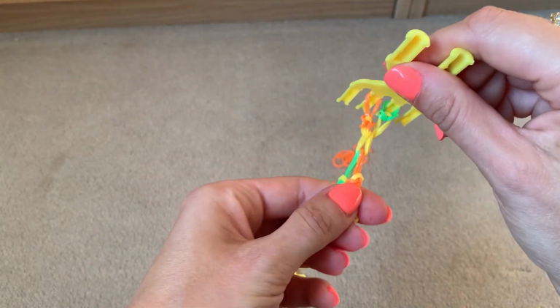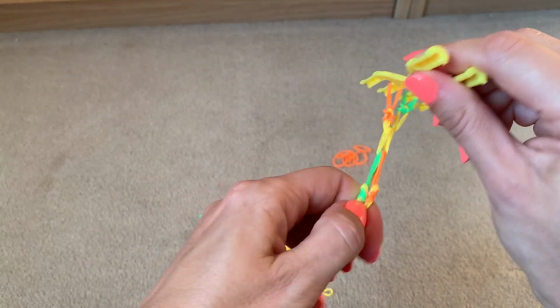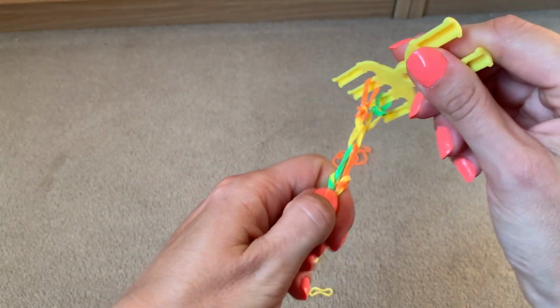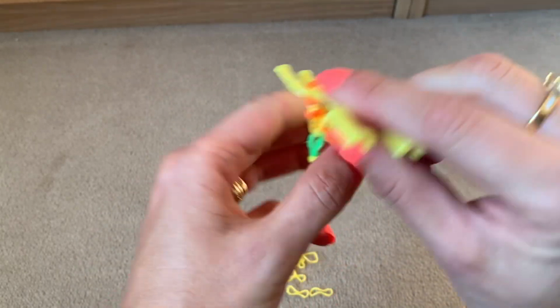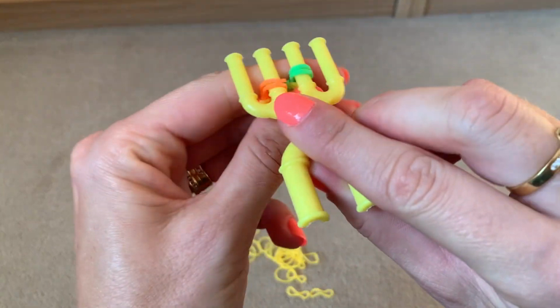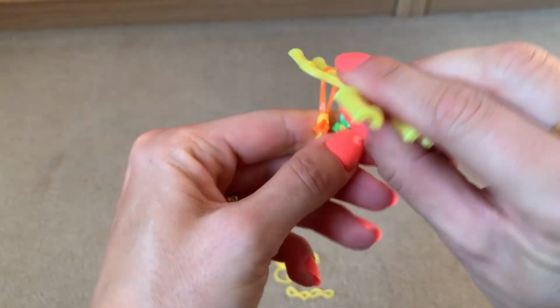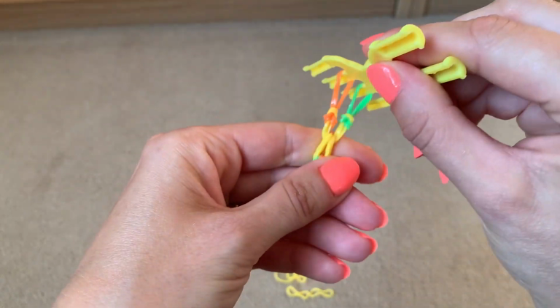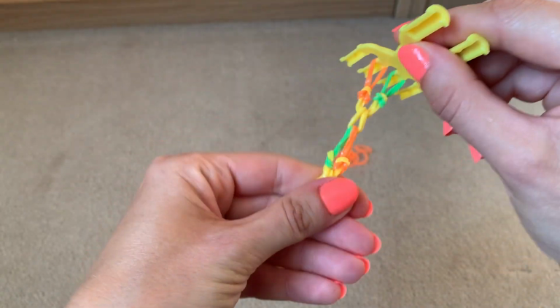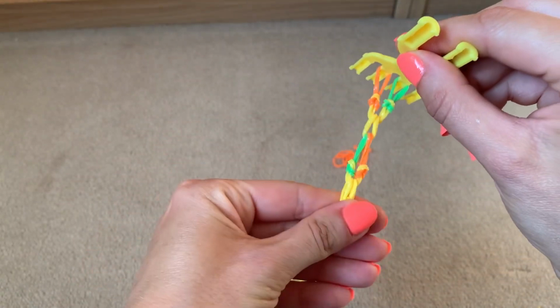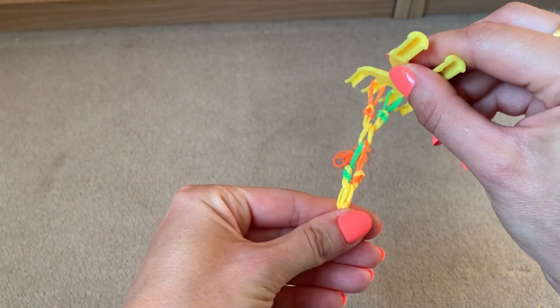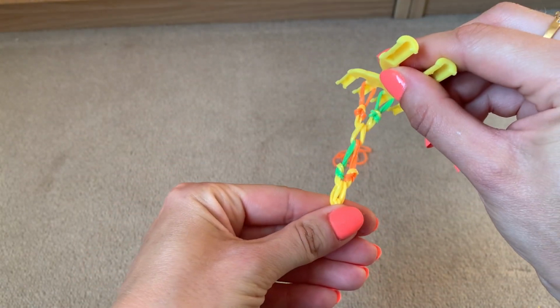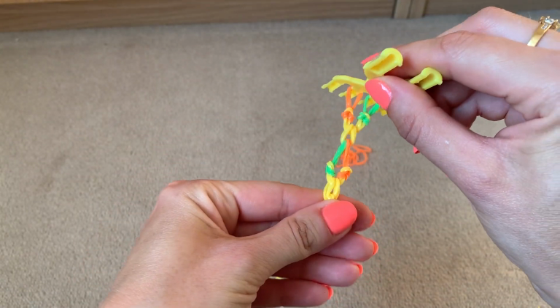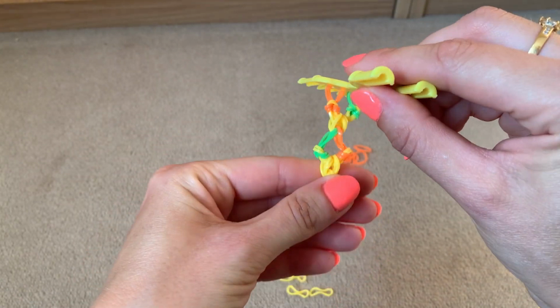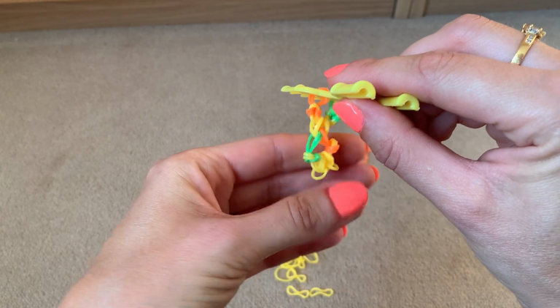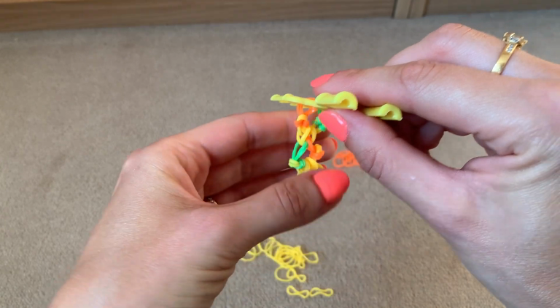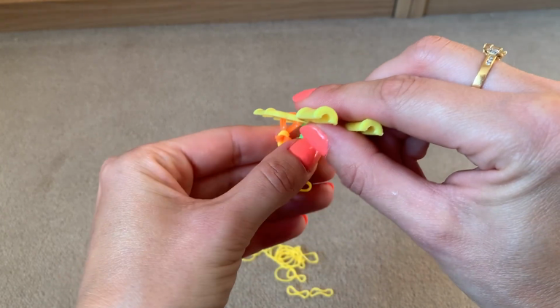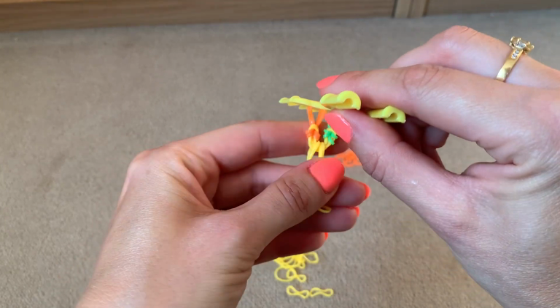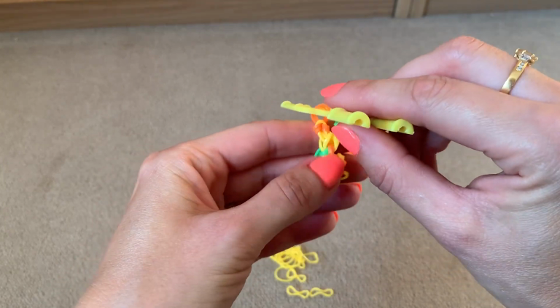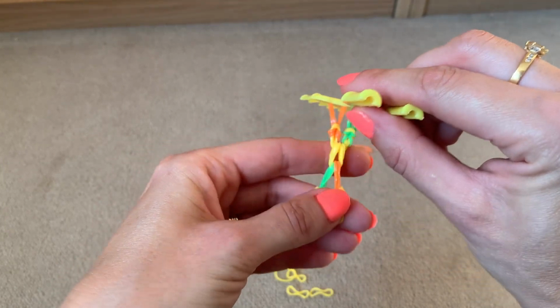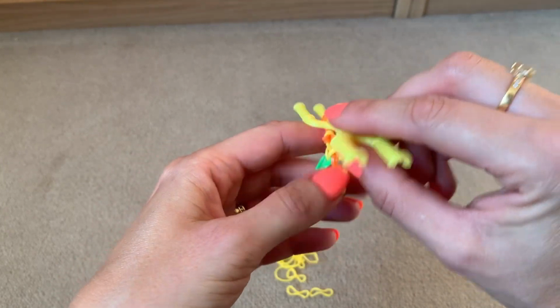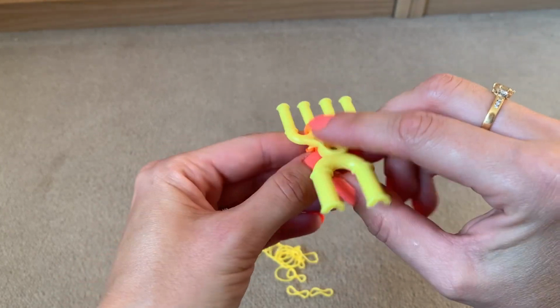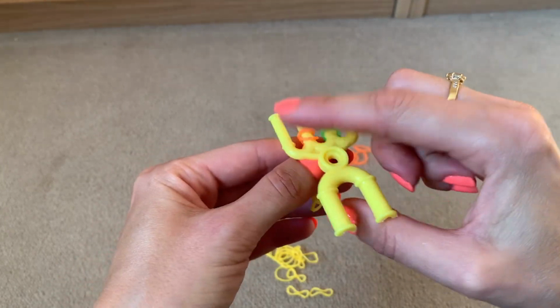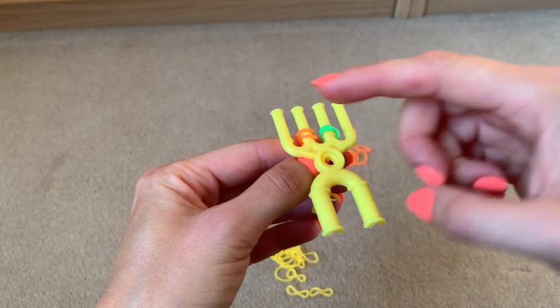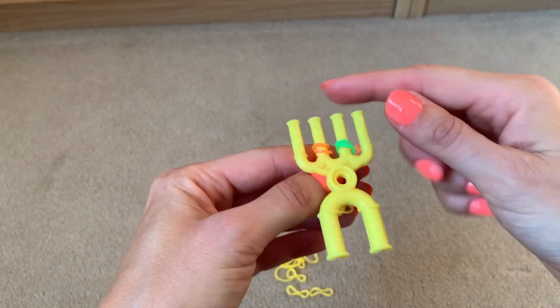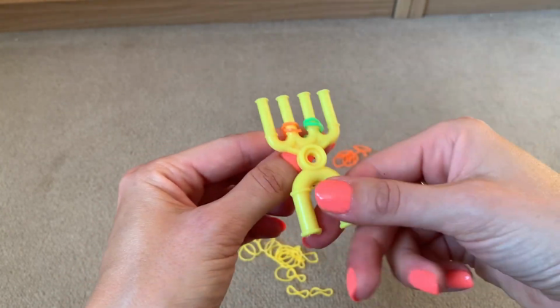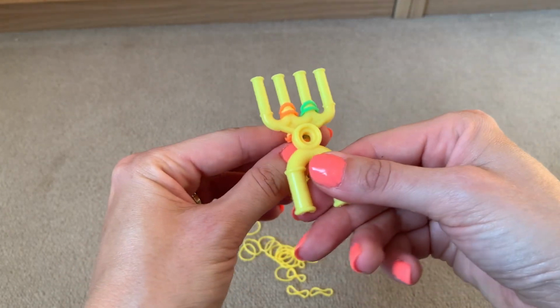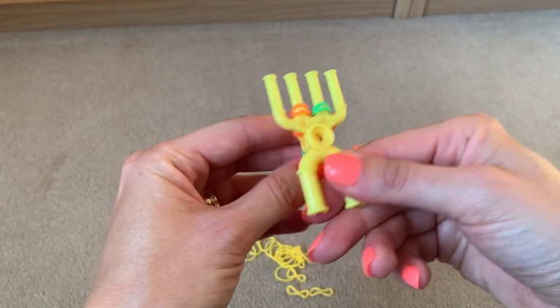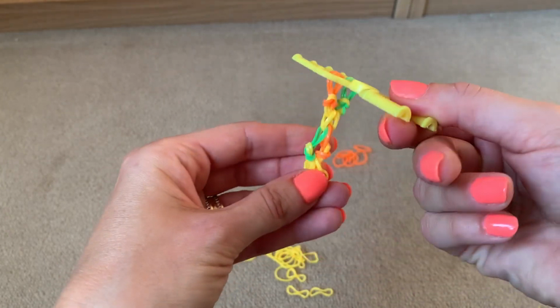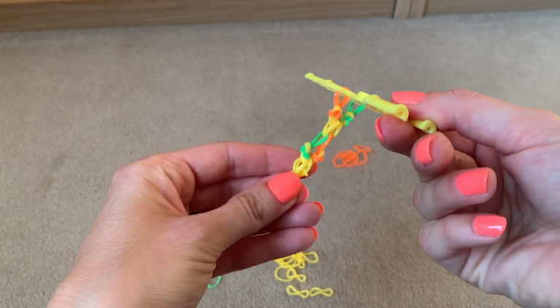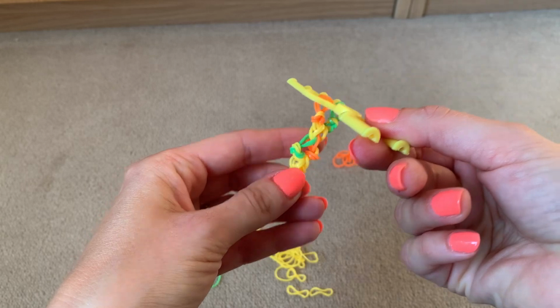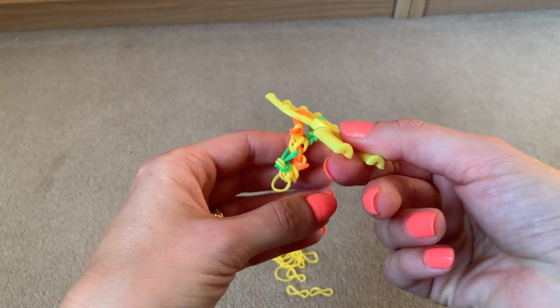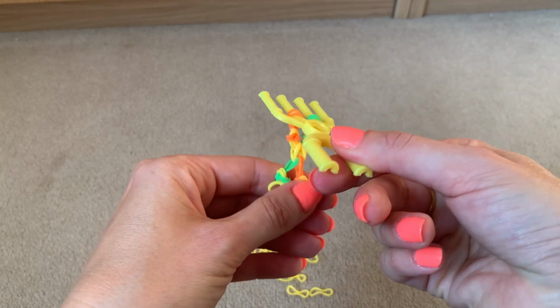There you can see the pattern forming. Continue this for as long as you want until it reaches the desired length.